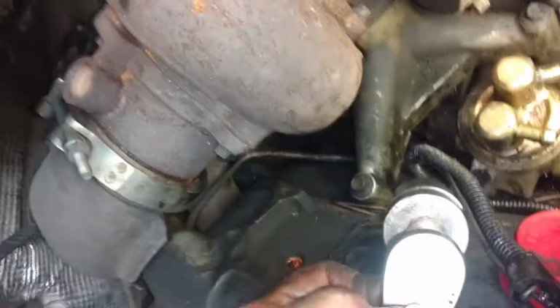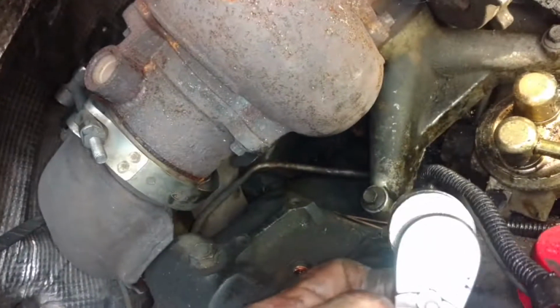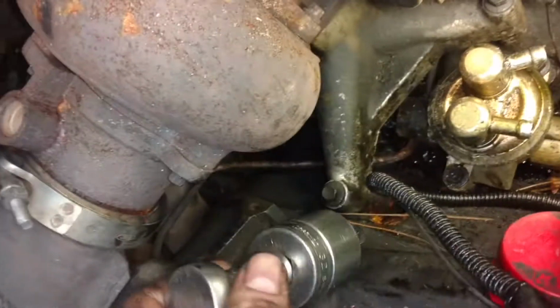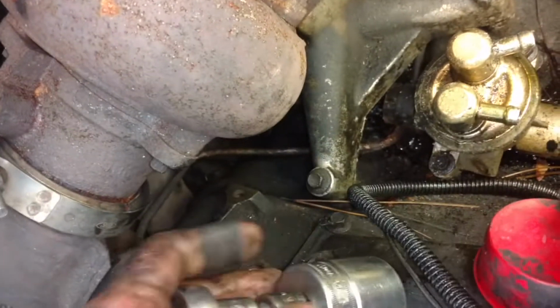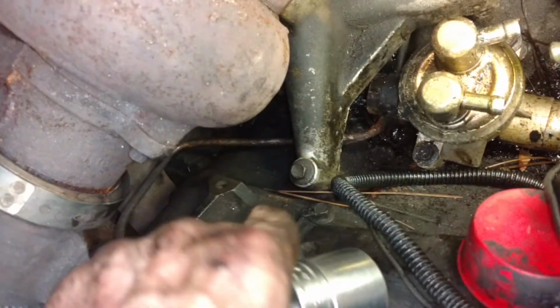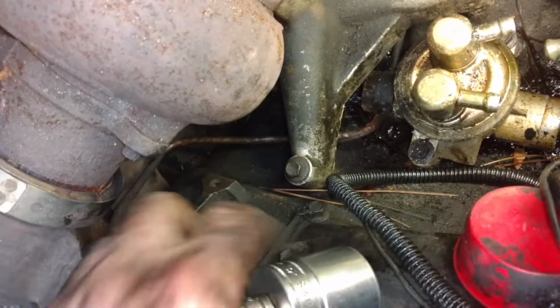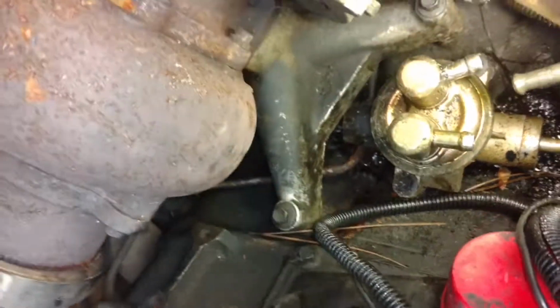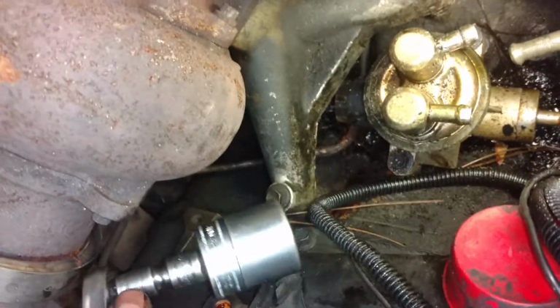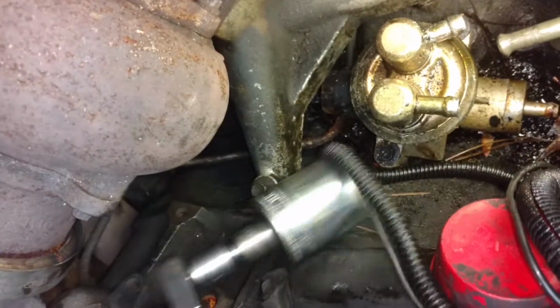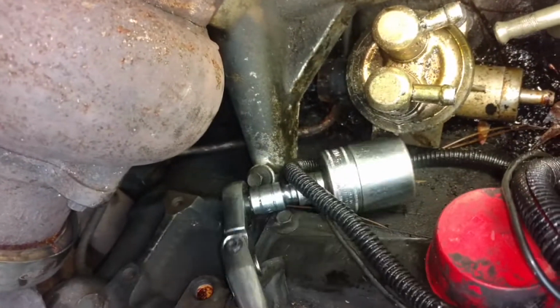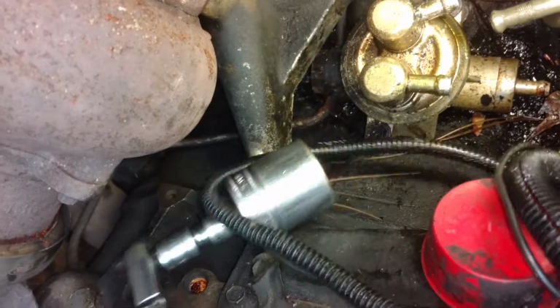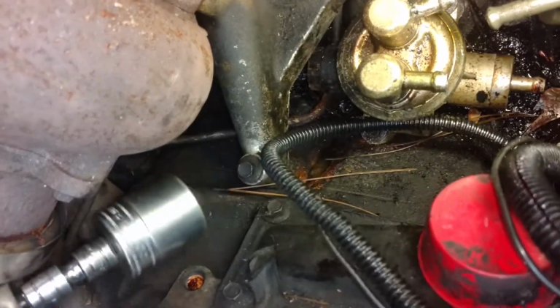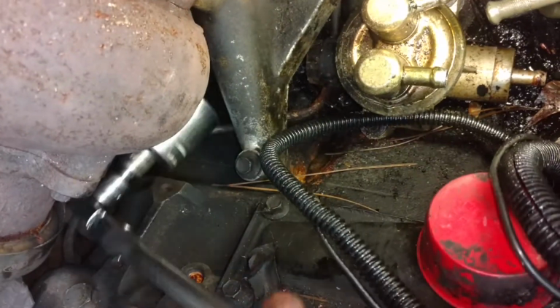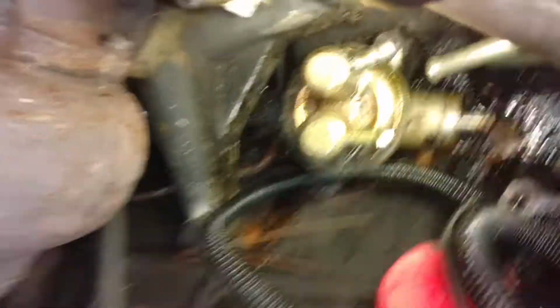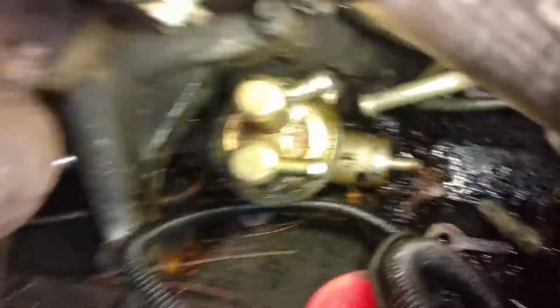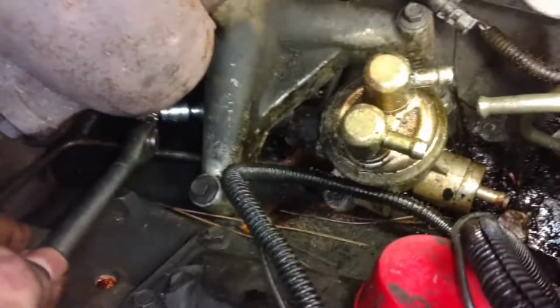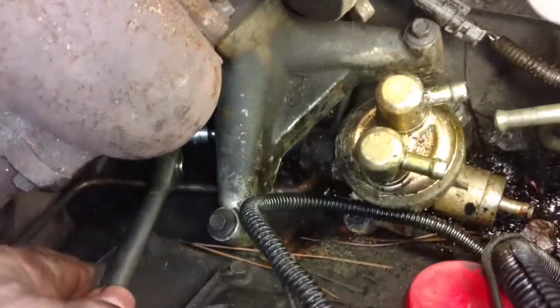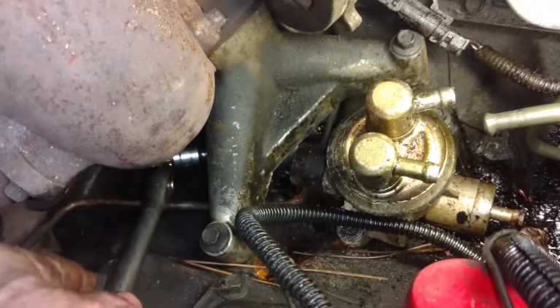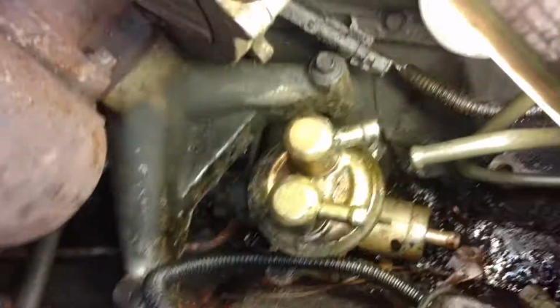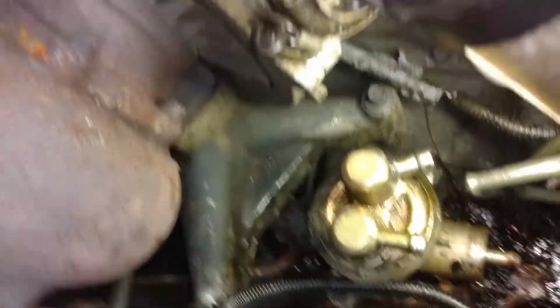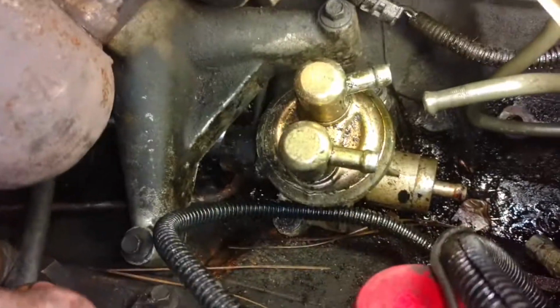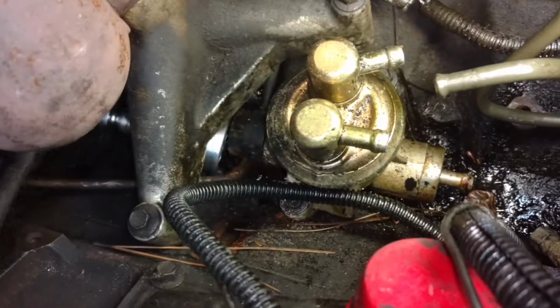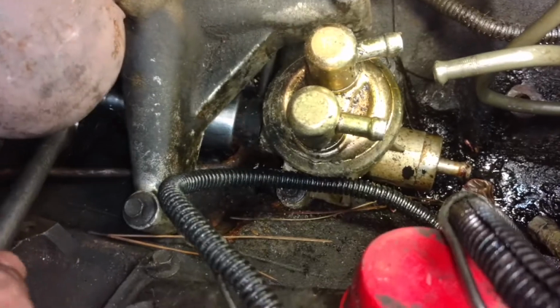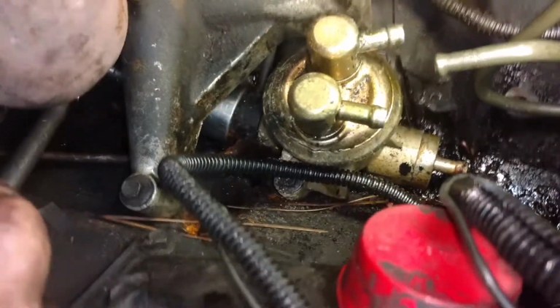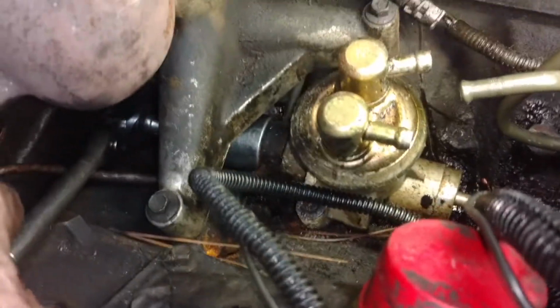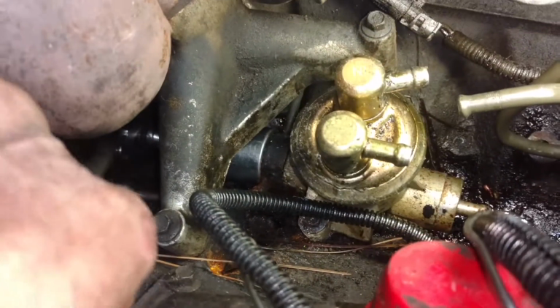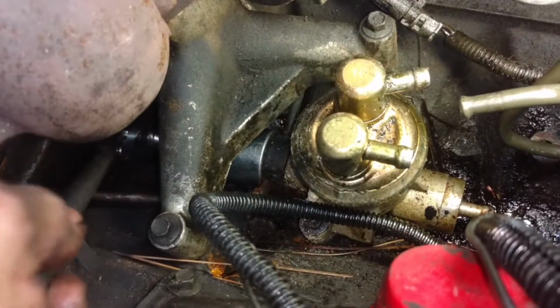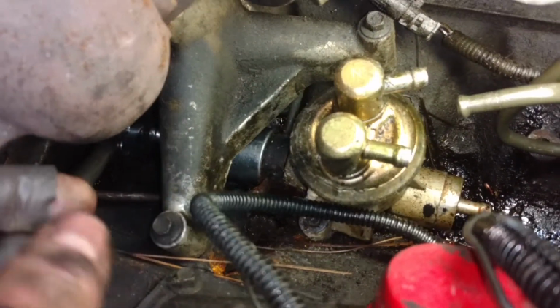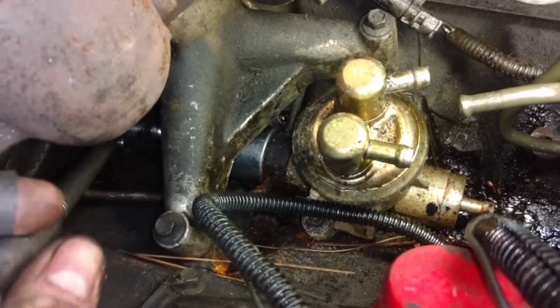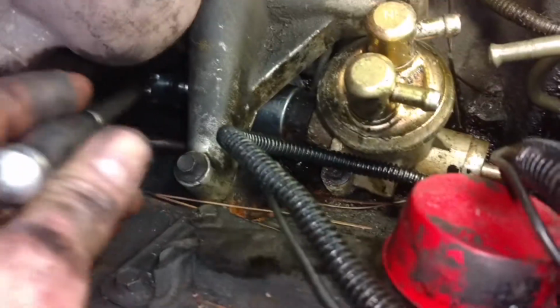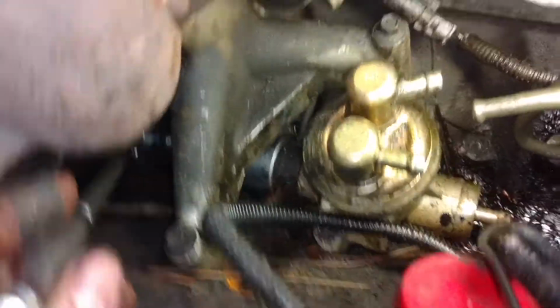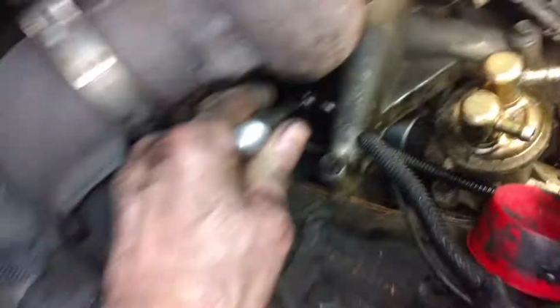I have to reverse the ratchet. Lefty loosey. Put this back in the hole. Look how easy that is. I'm on the socket, it's on the nut, and then I'm turning it.